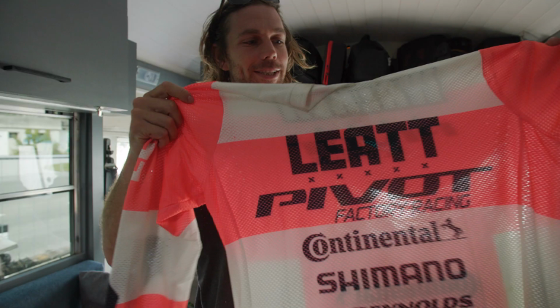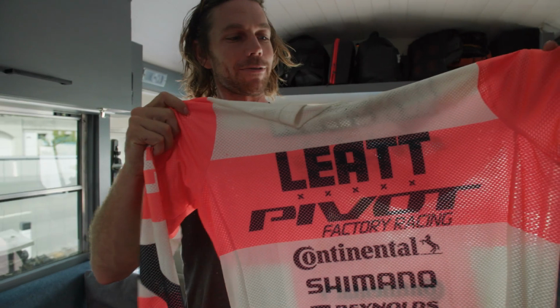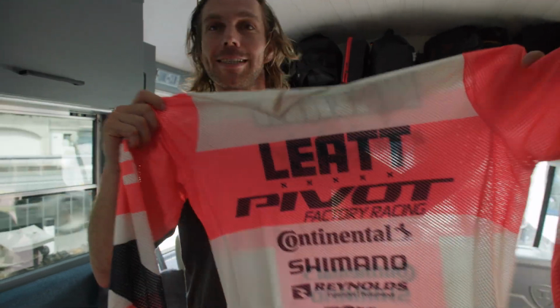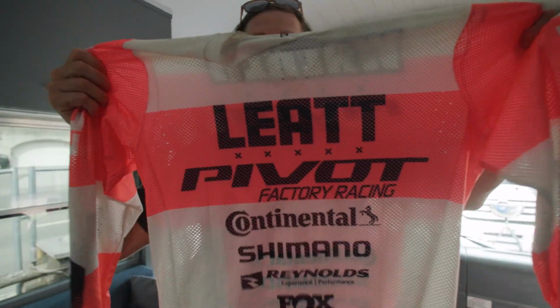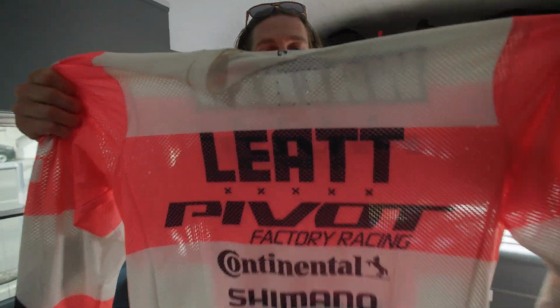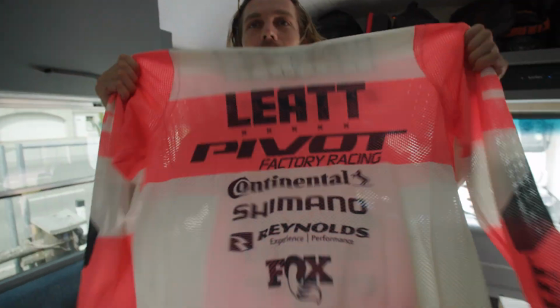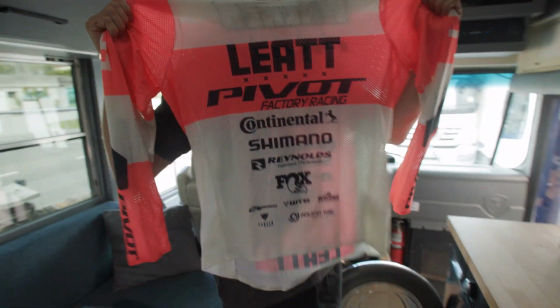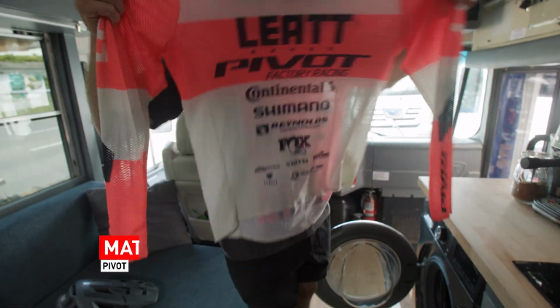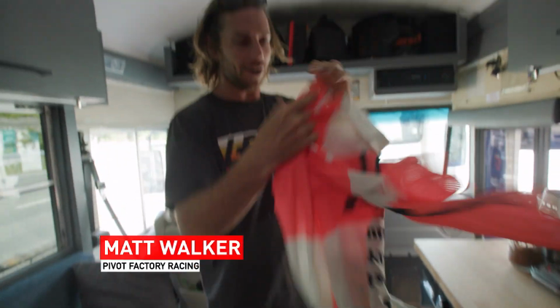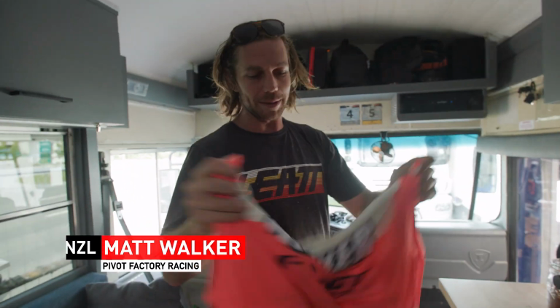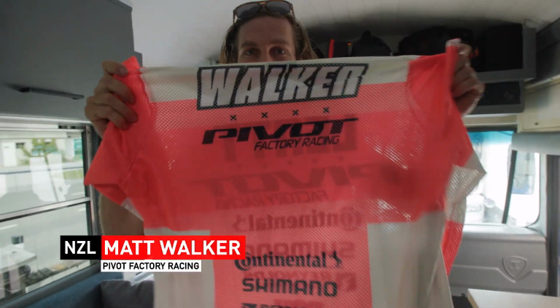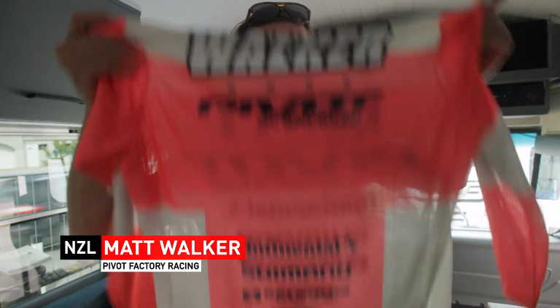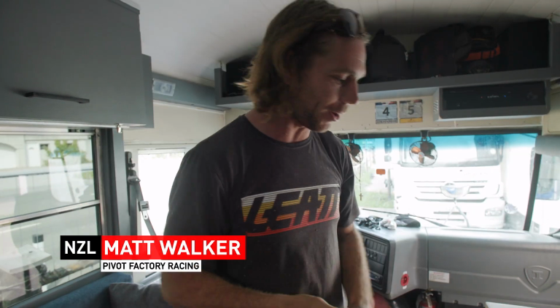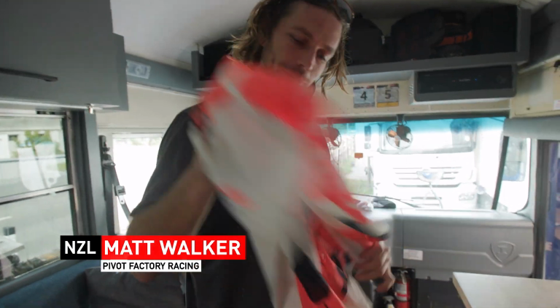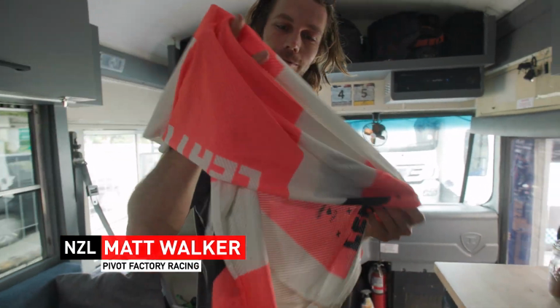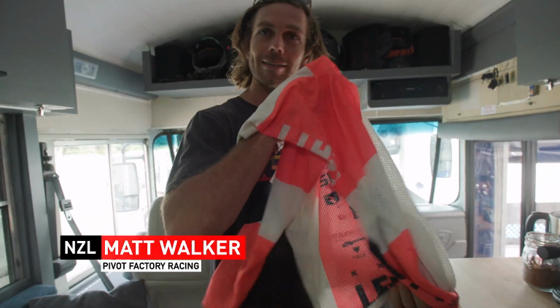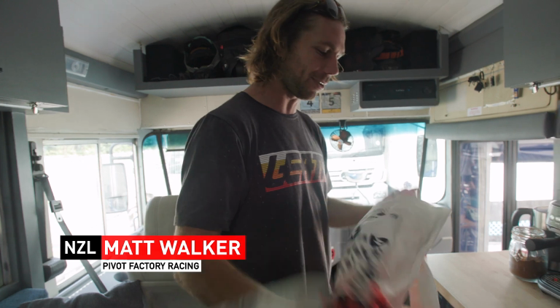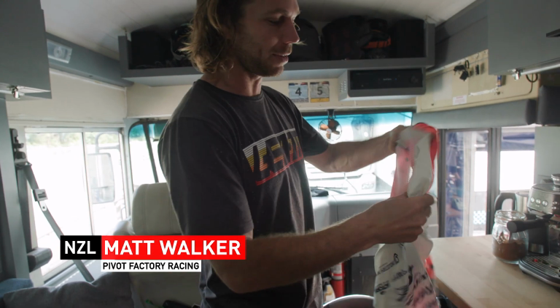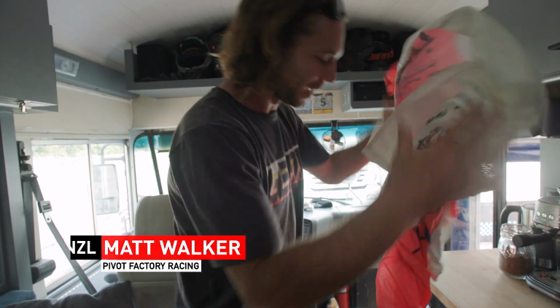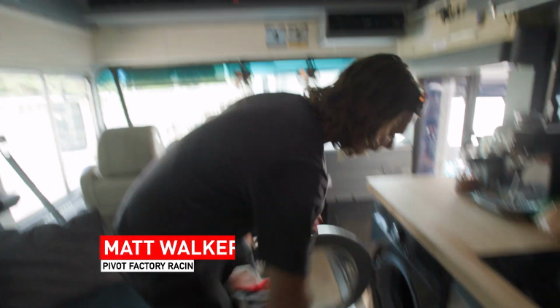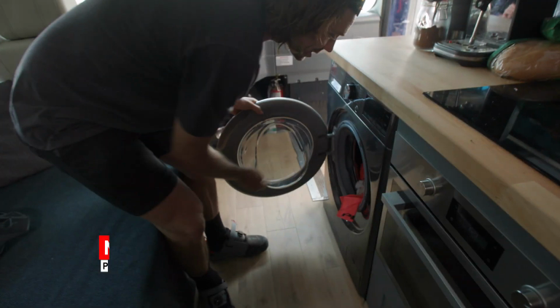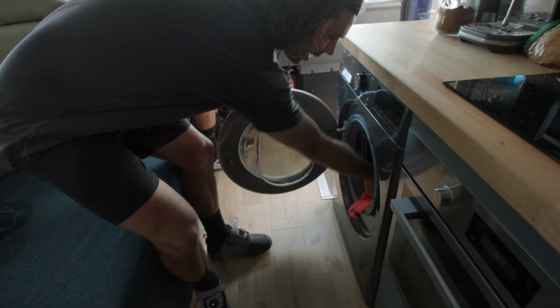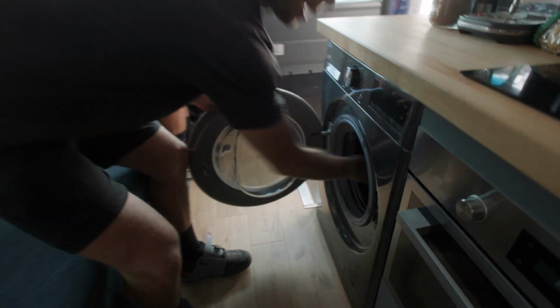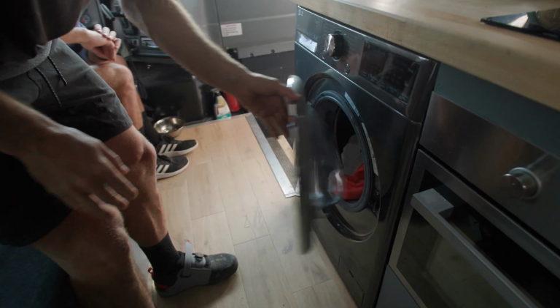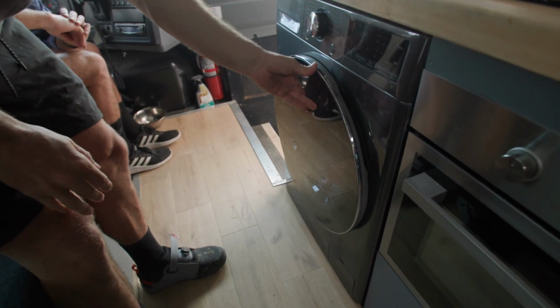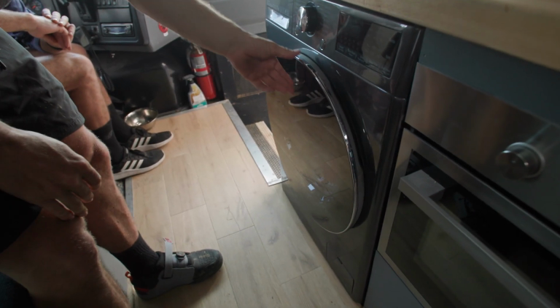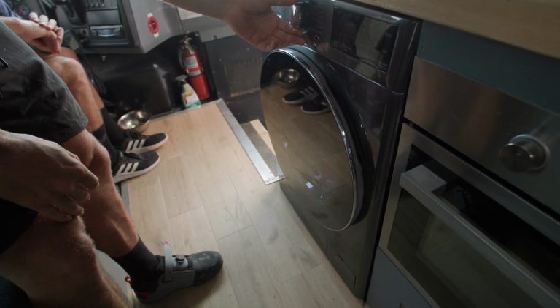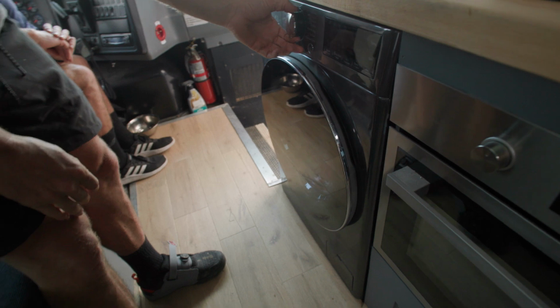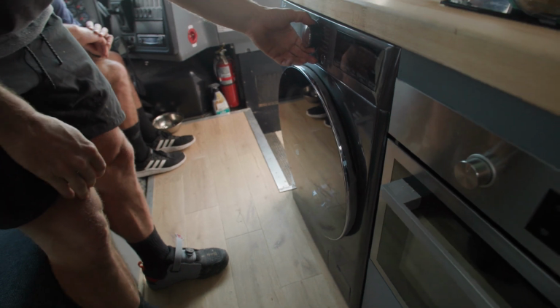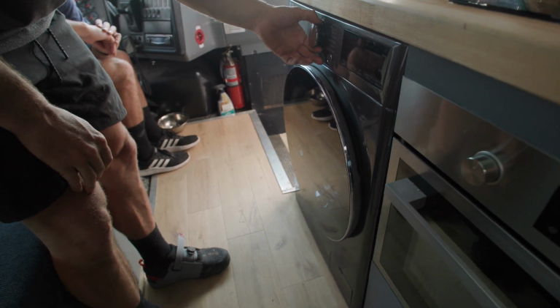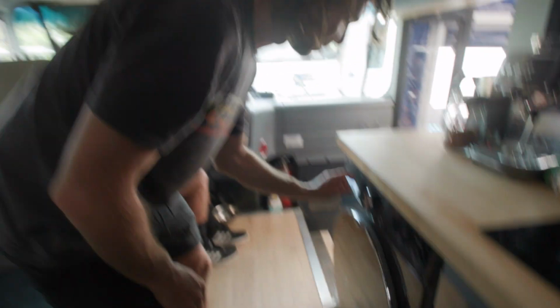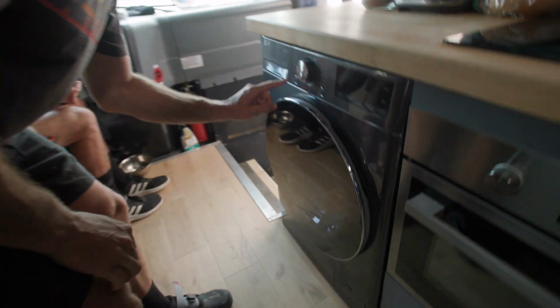This year we've got custom one-off kits for our Pivot Factory Racing Team, so keeping them clean is a high priority when you're wearing fresh kits like this — nice and breathable. So we just chuck it in here — we do wash cycles, dry cycles, and bicycles. You just gotta turn it on first.